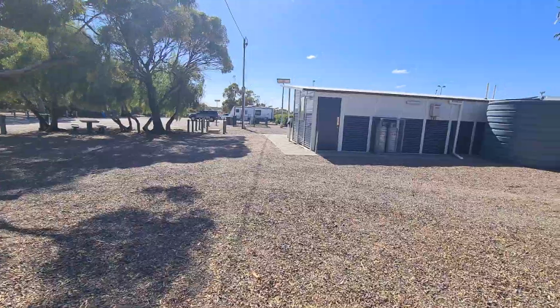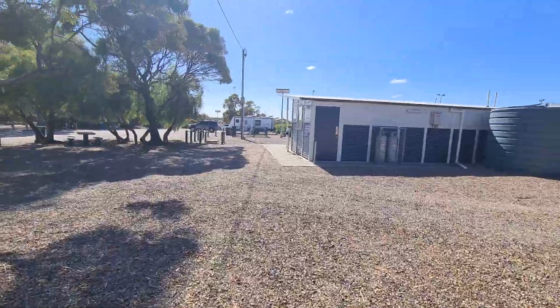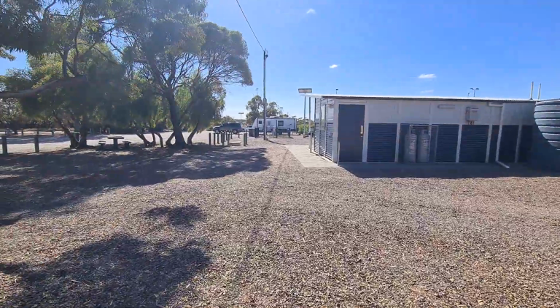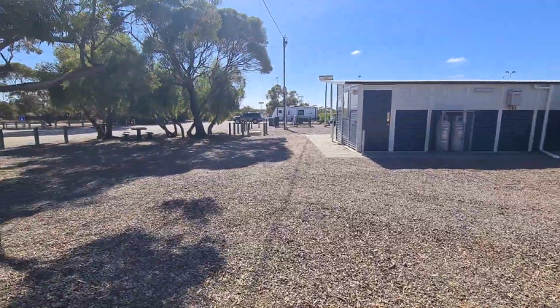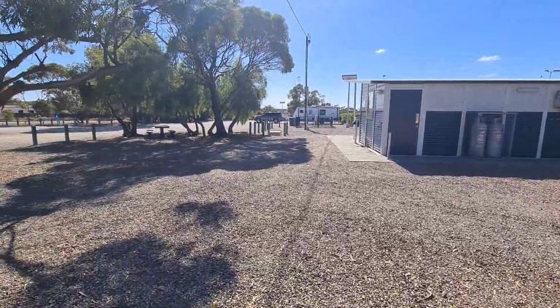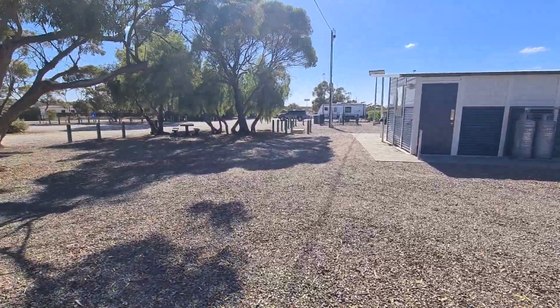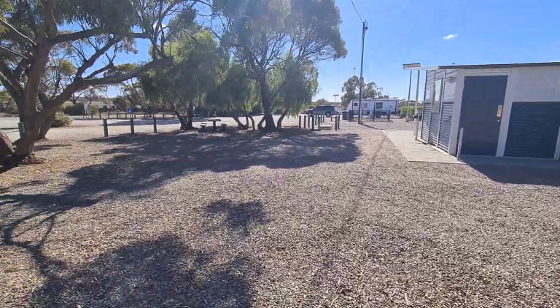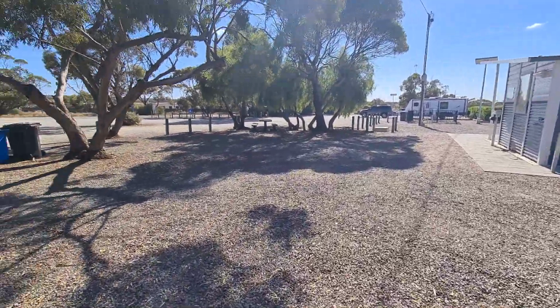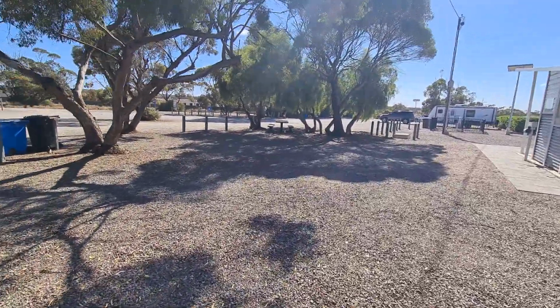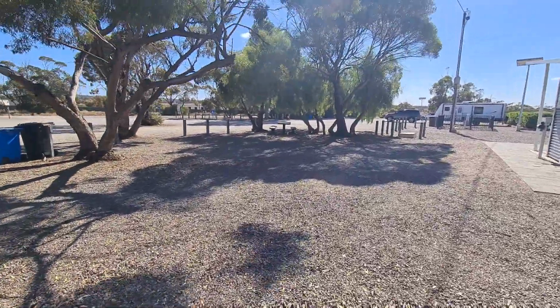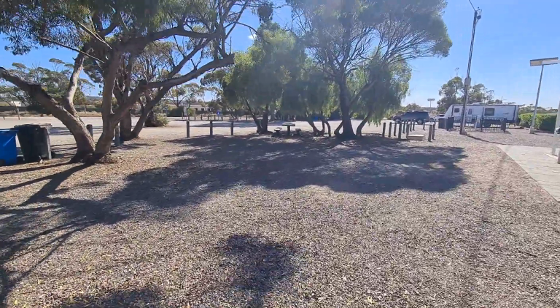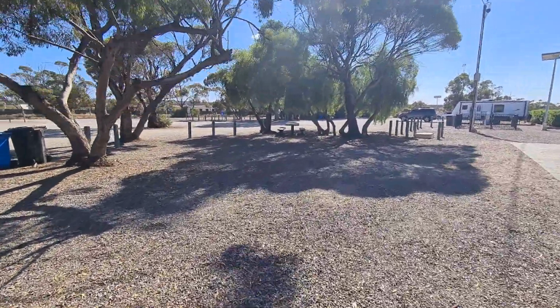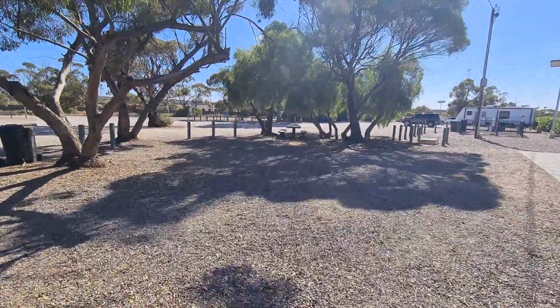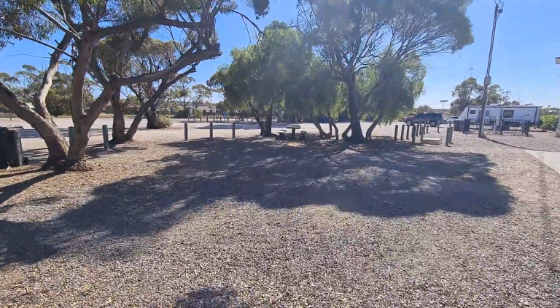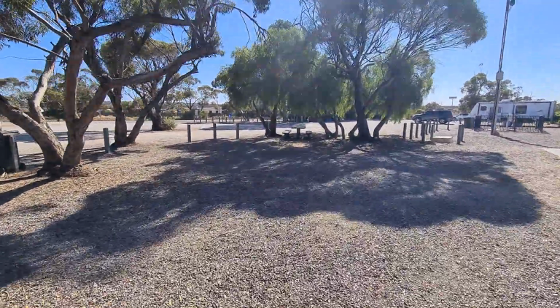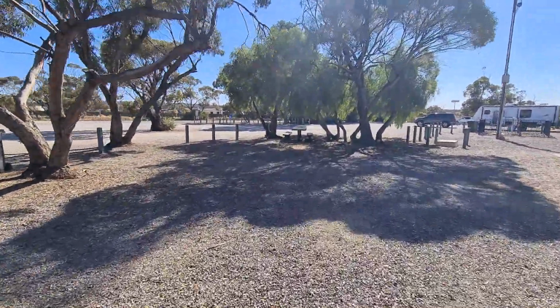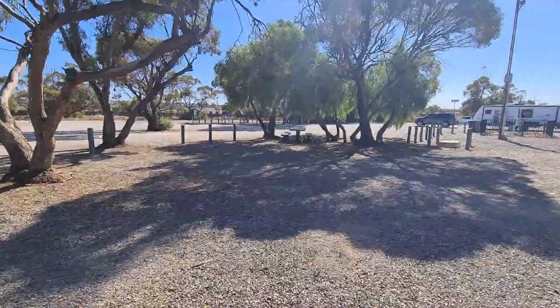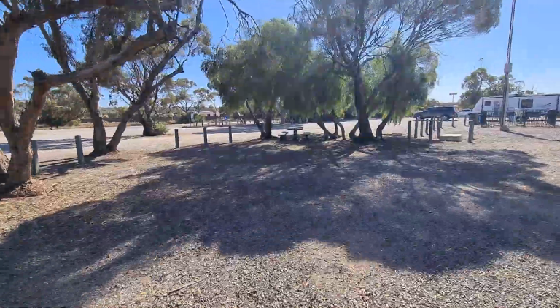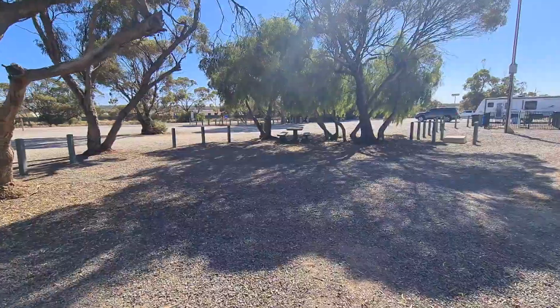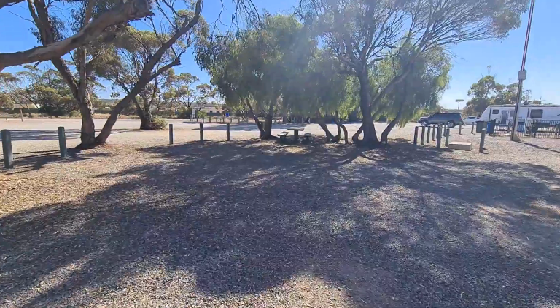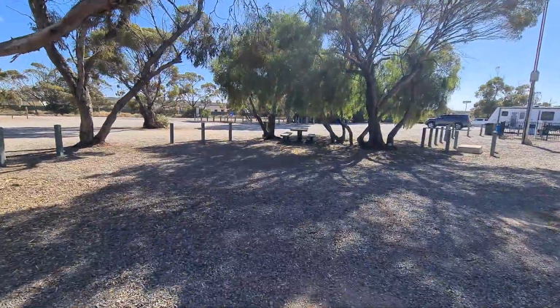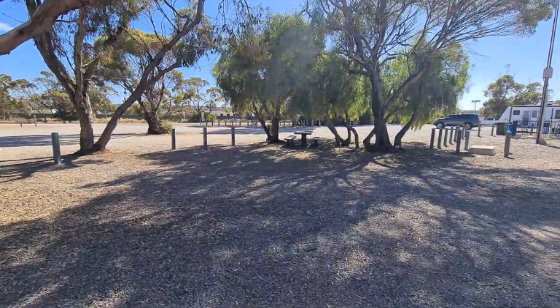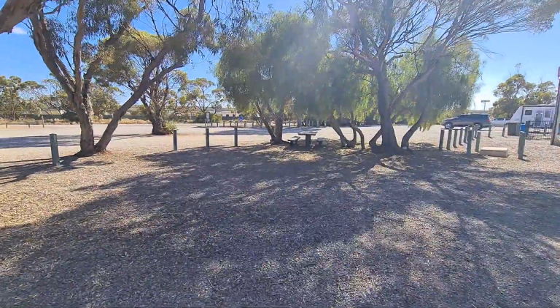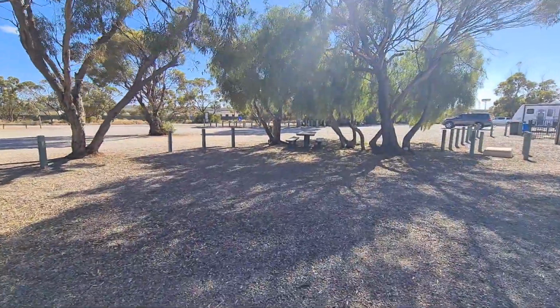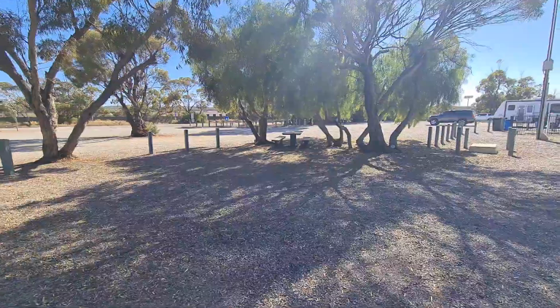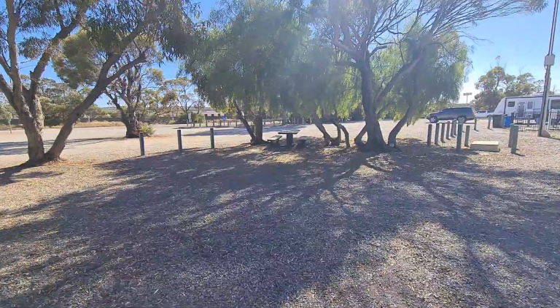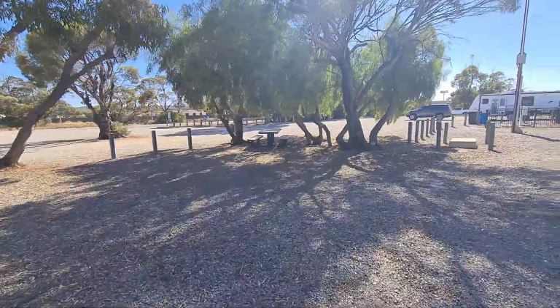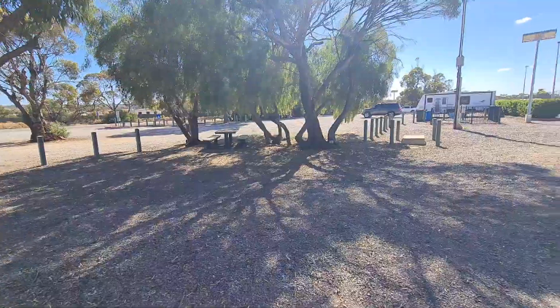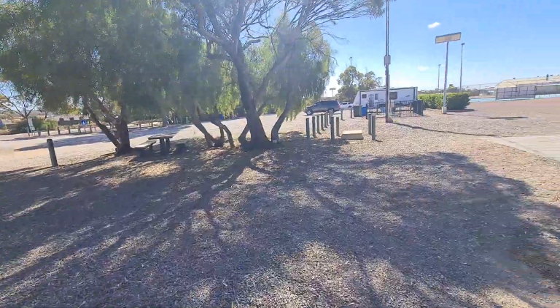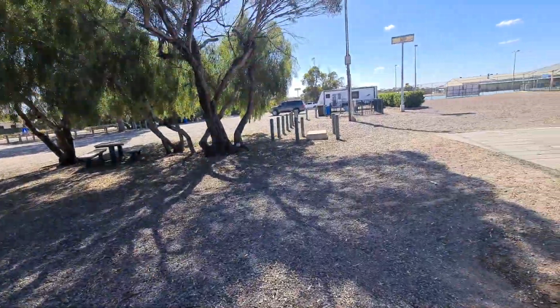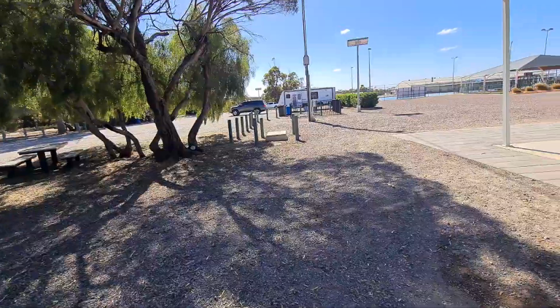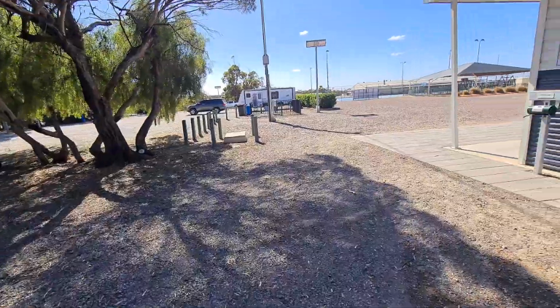This is the second part of the video. There's a section down there for tents if you want to put tents down there. There is one tent here up the front. It's a bit breezy.